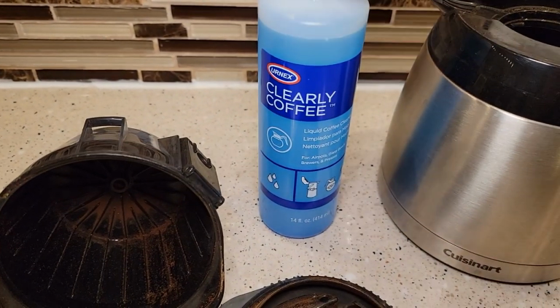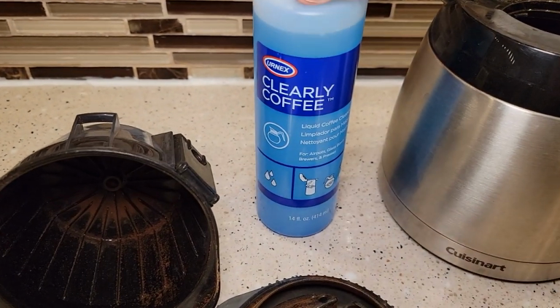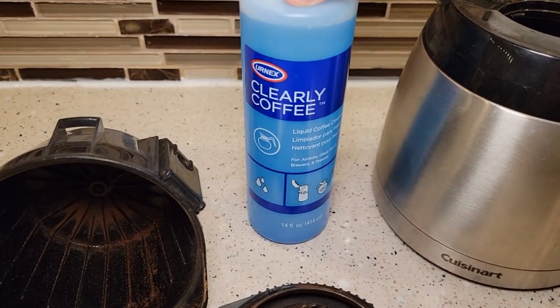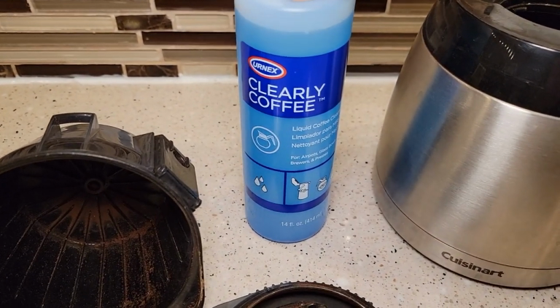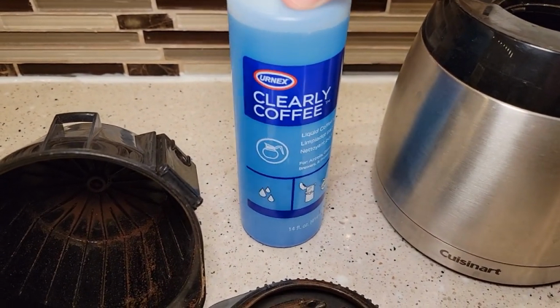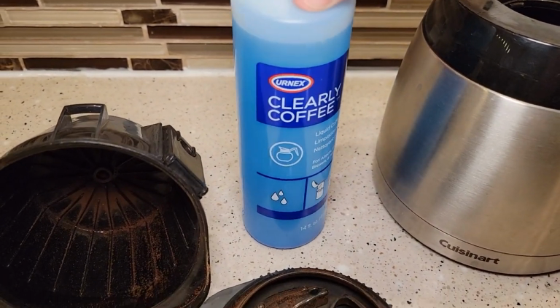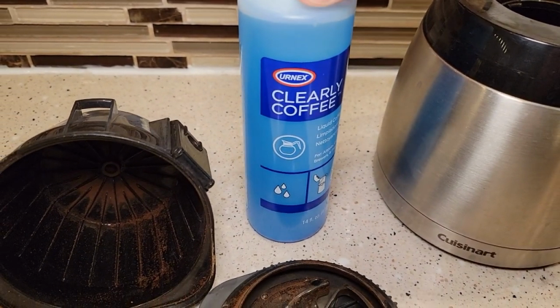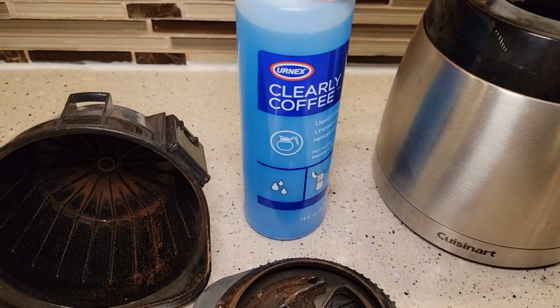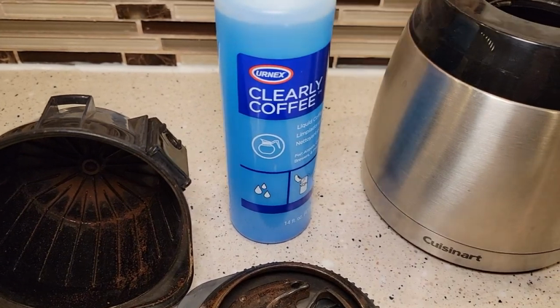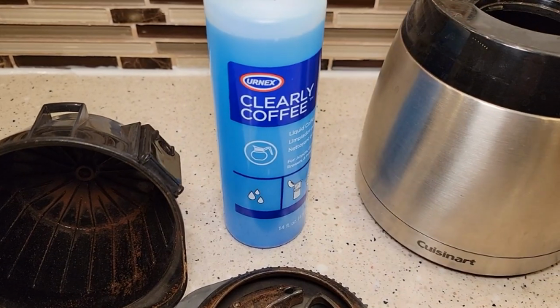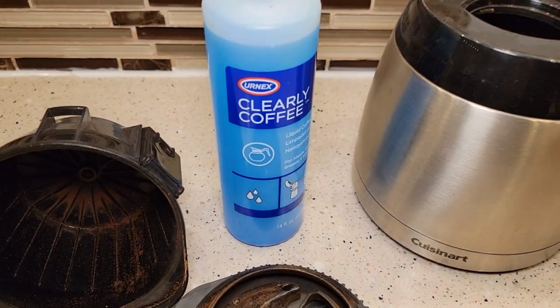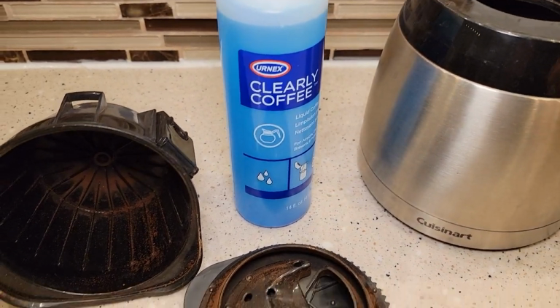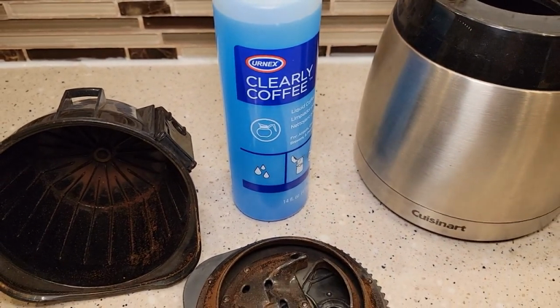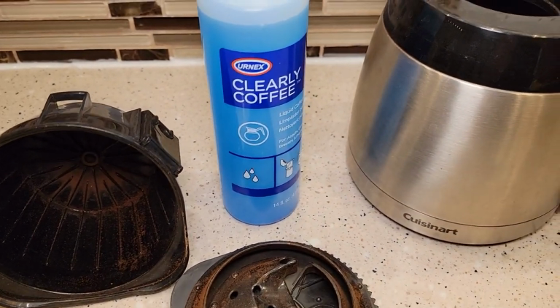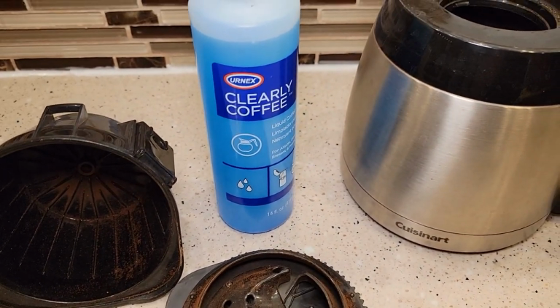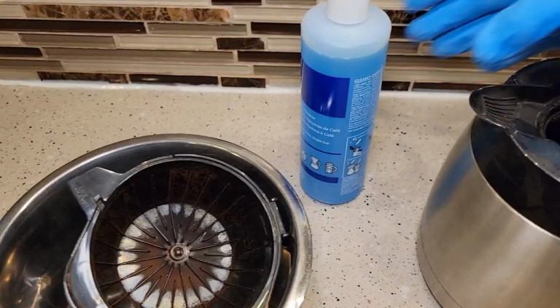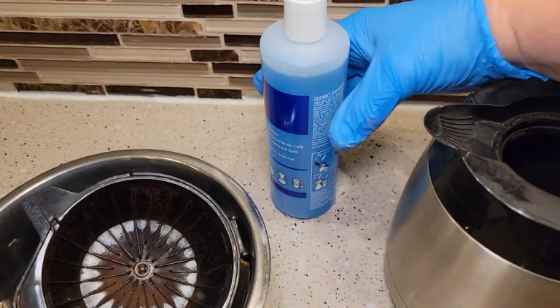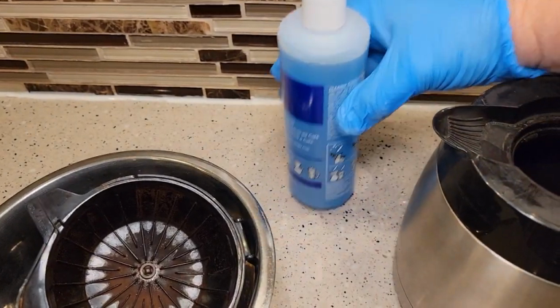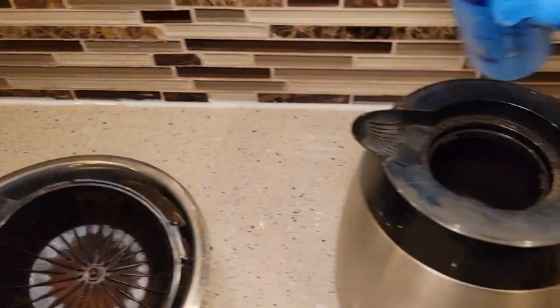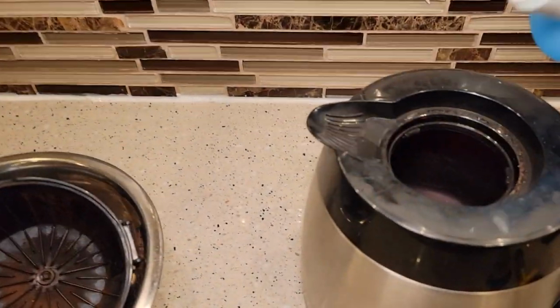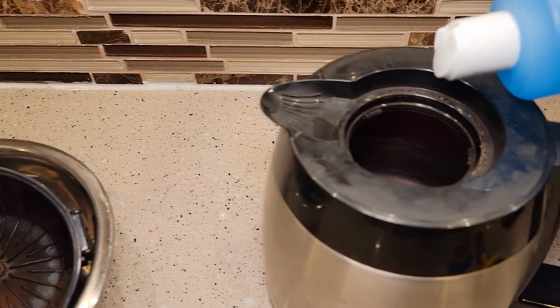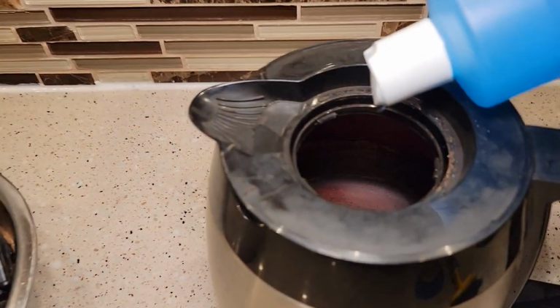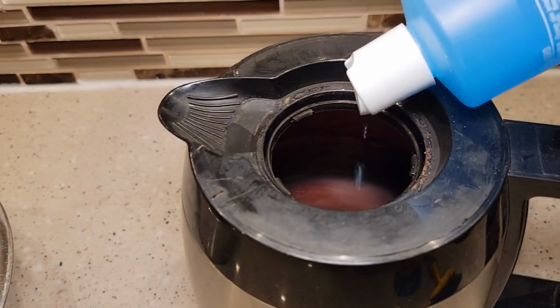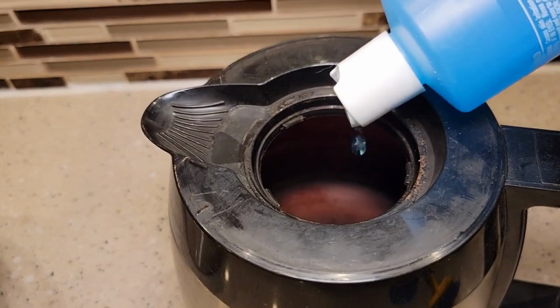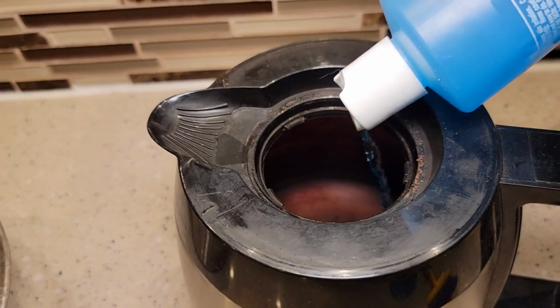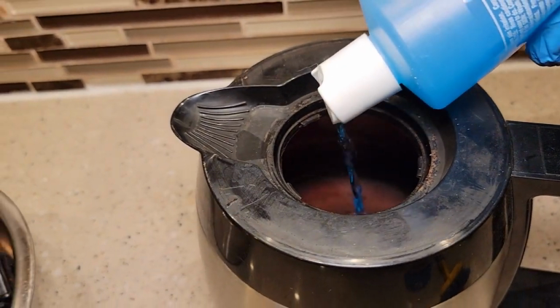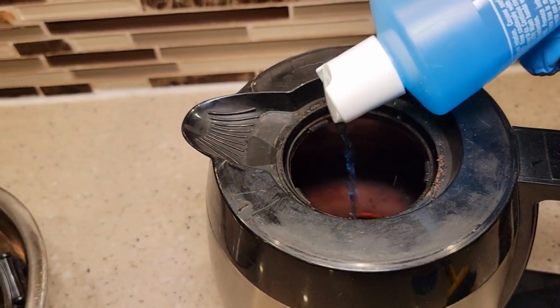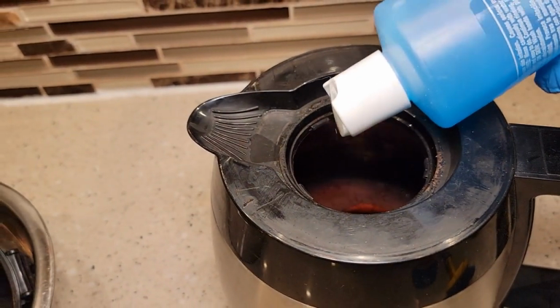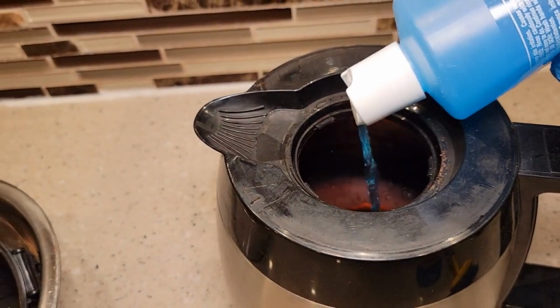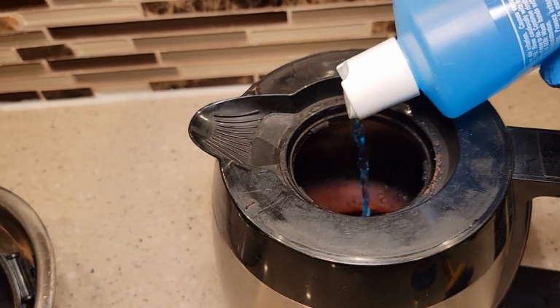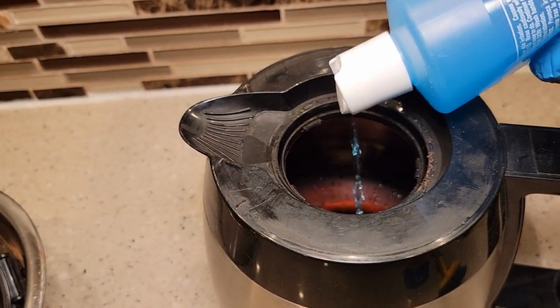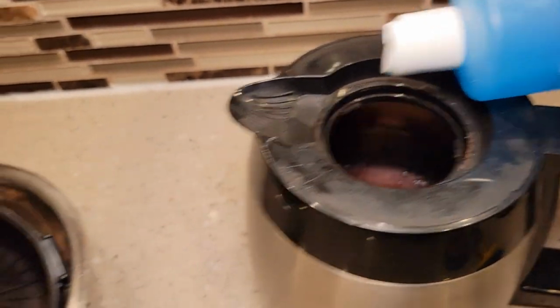Now it is kind of a harsh chemical, so I do recommend that you use rubber gloves when you're using this chemical. You are going to have to let the product soak, so put it on full strength in the coffee pot, and it helps if you have a brush.